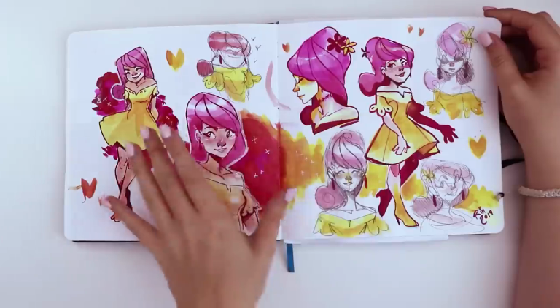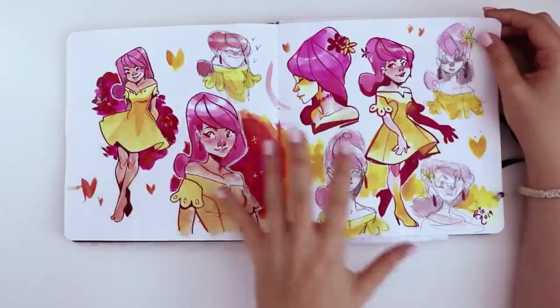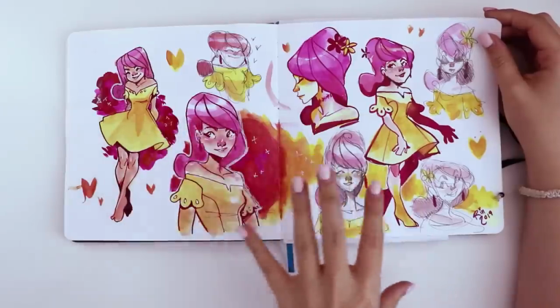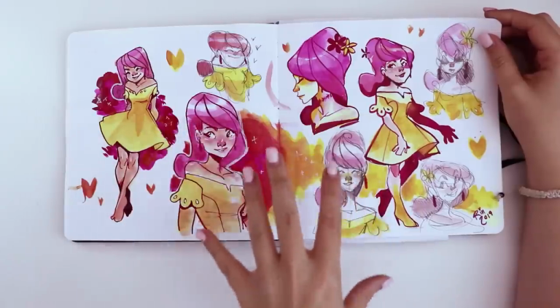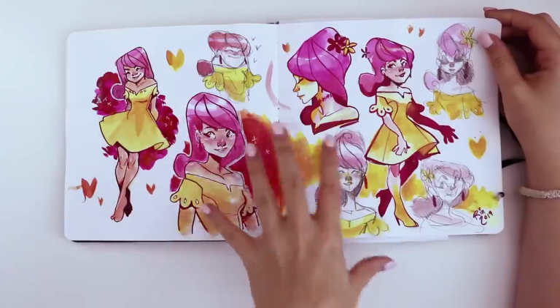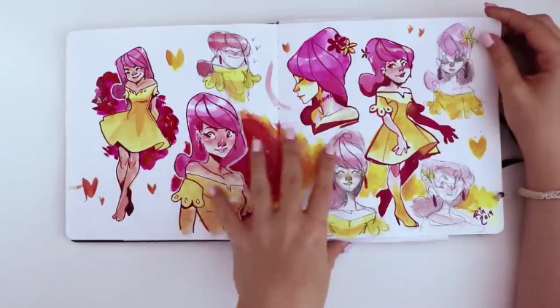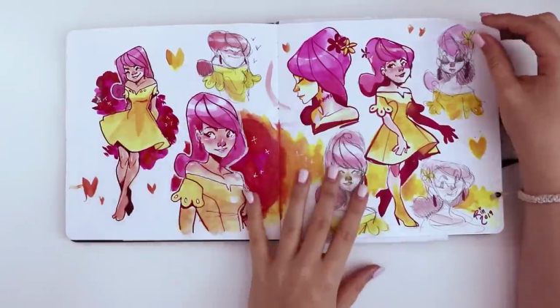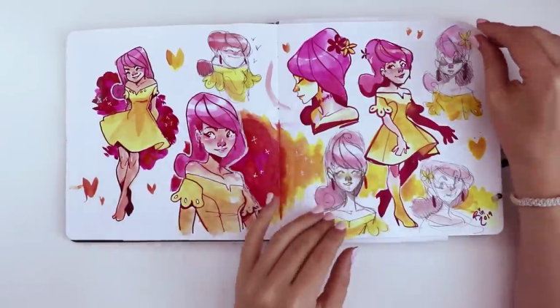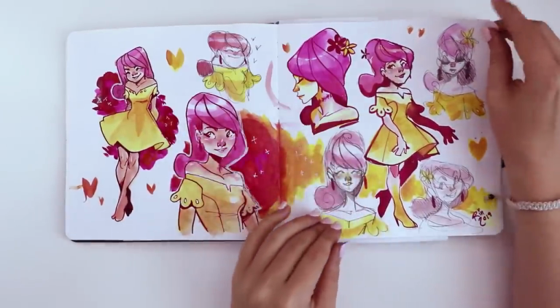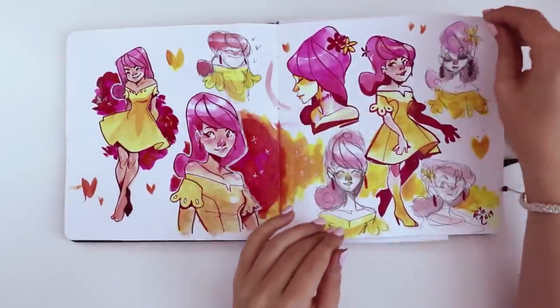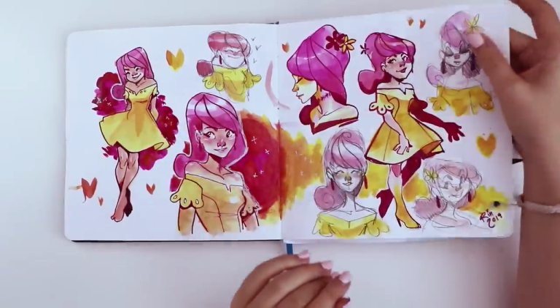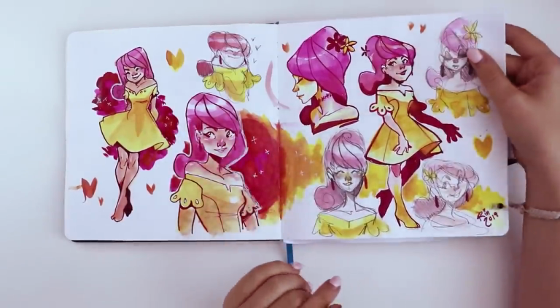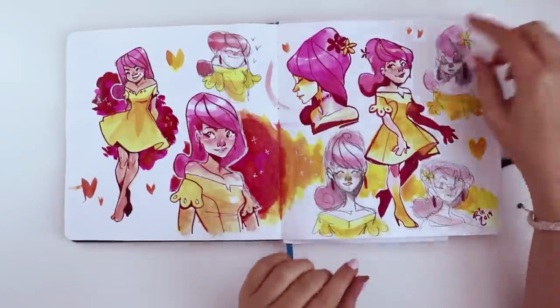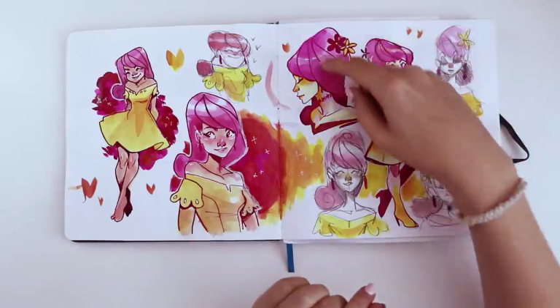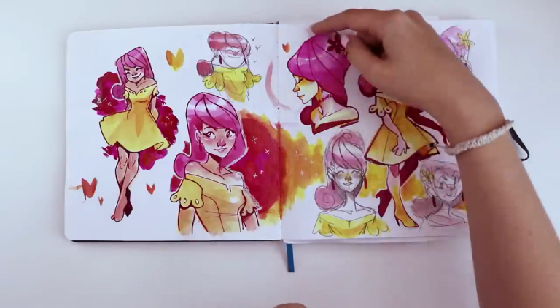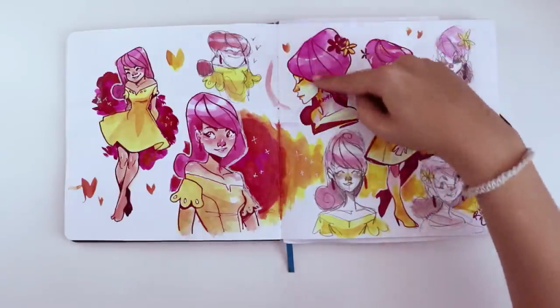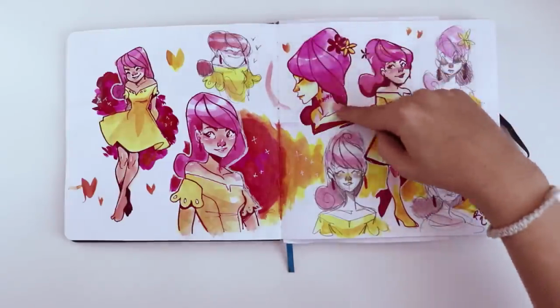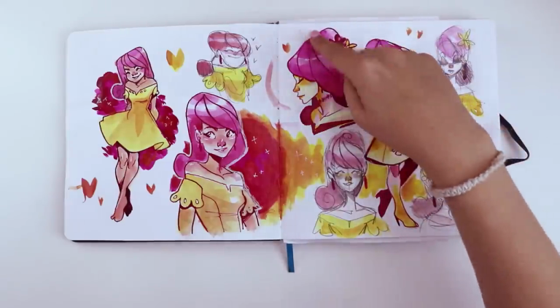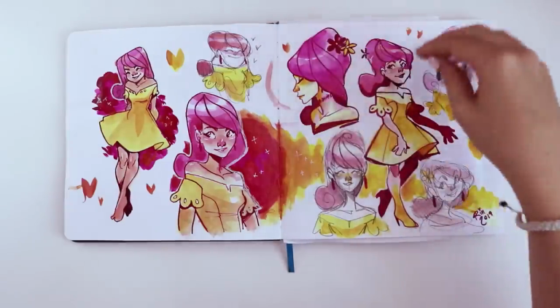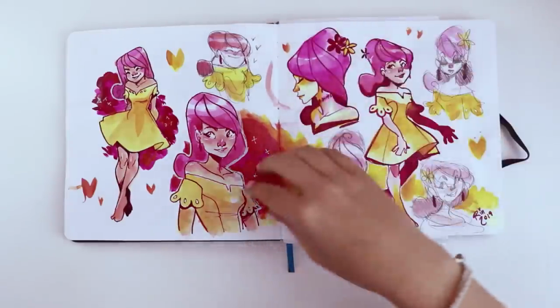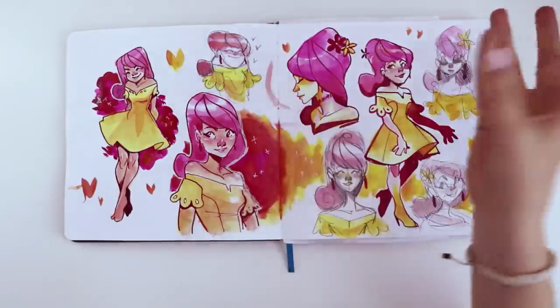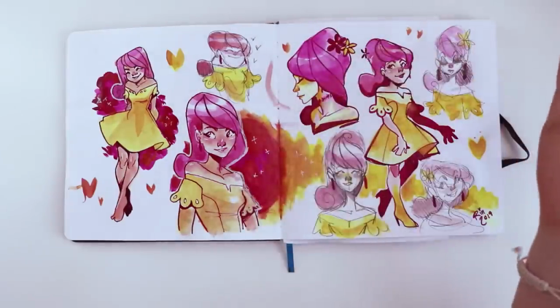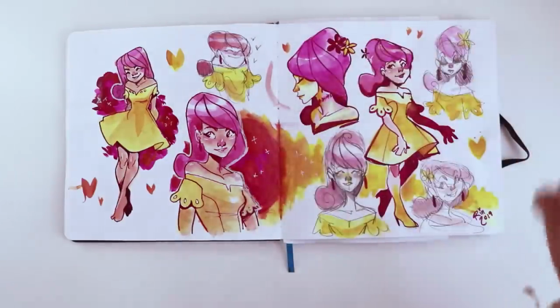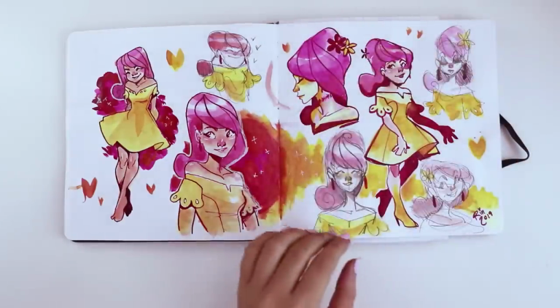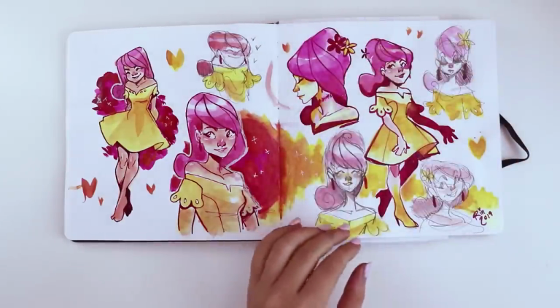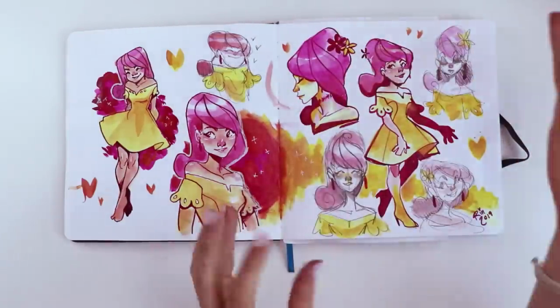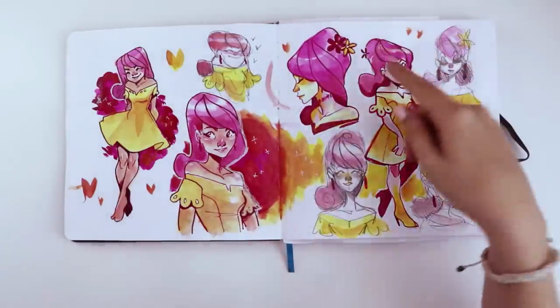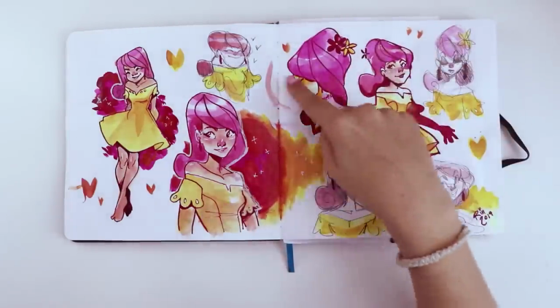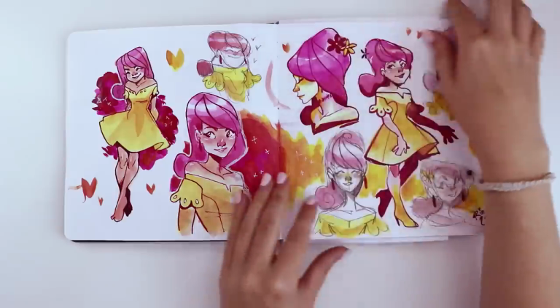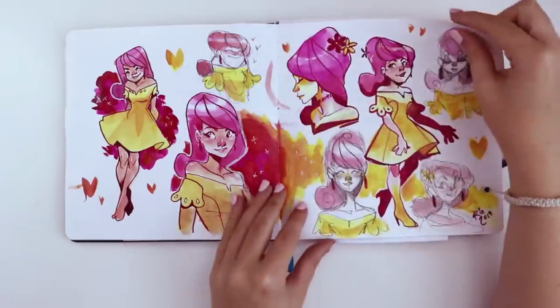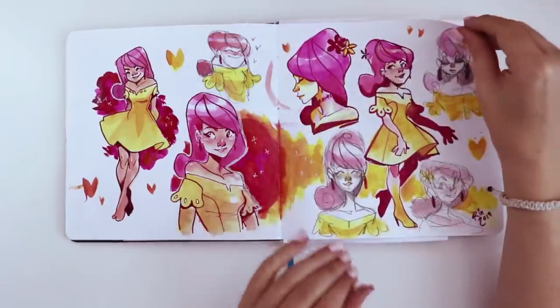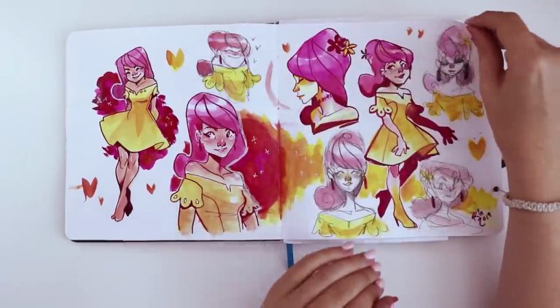These are all done with the Dr. Ph. Martin India inks, and you can kind of see how you can get pinpoints by using a dip pen. And then if you use a paintbrush mixing with a little bit of water, you can get those fun washes.